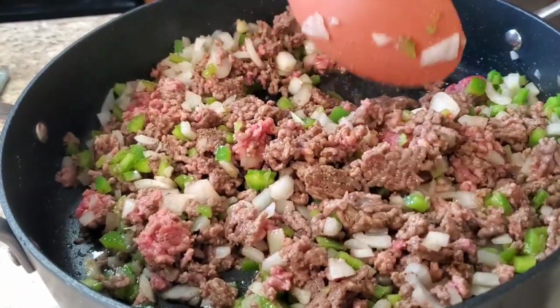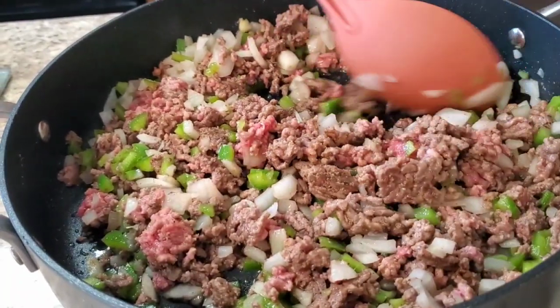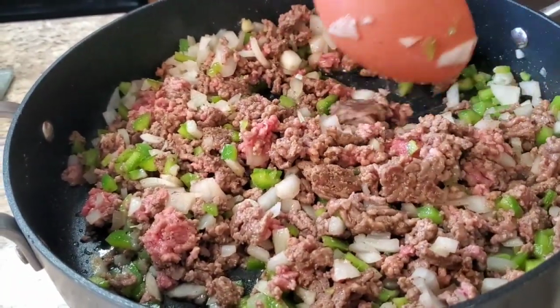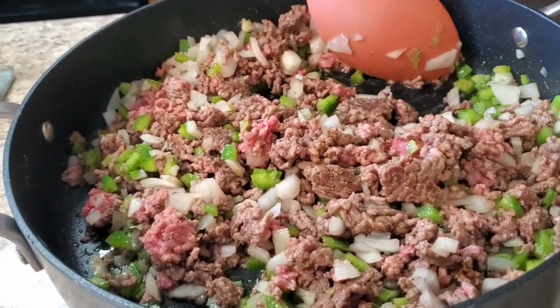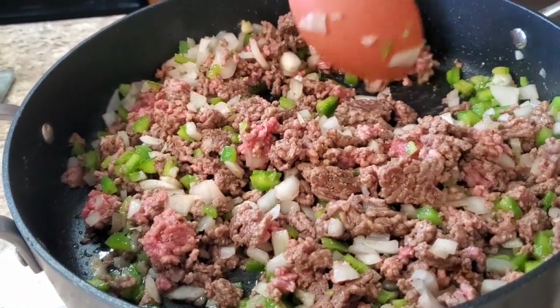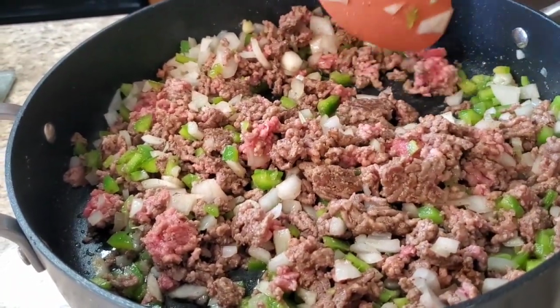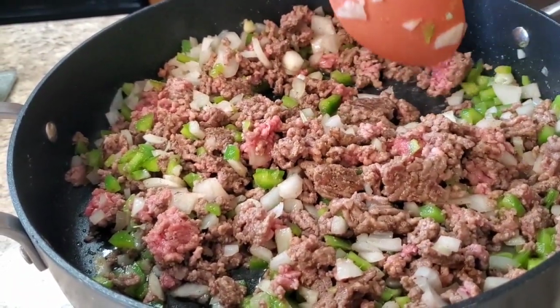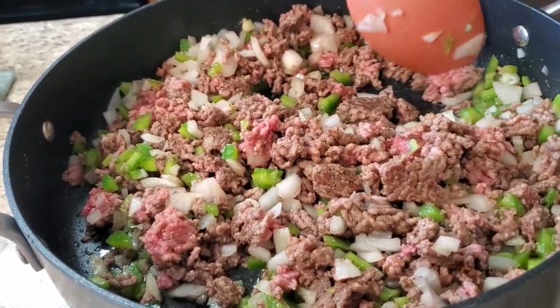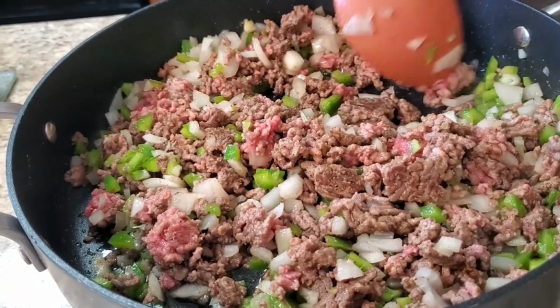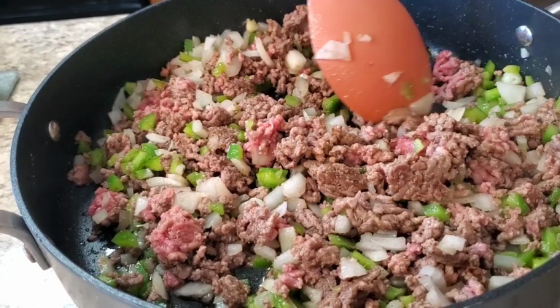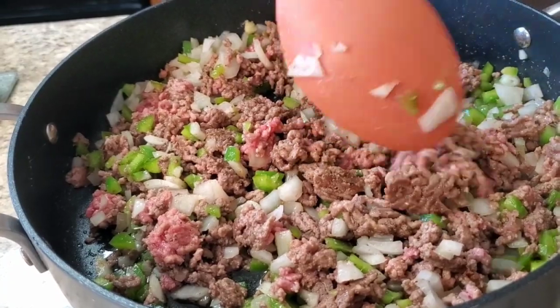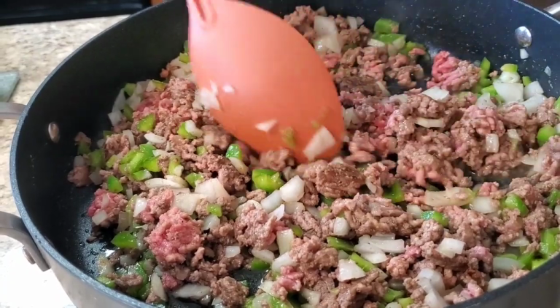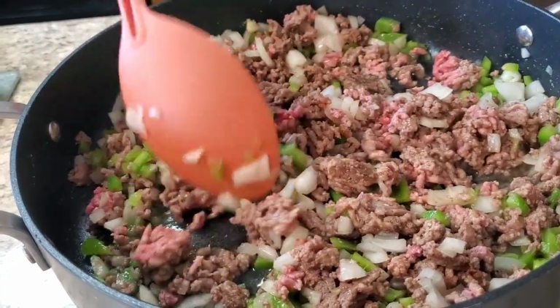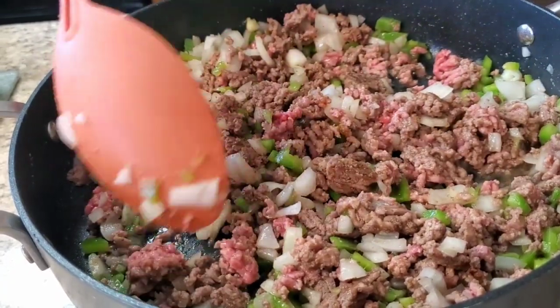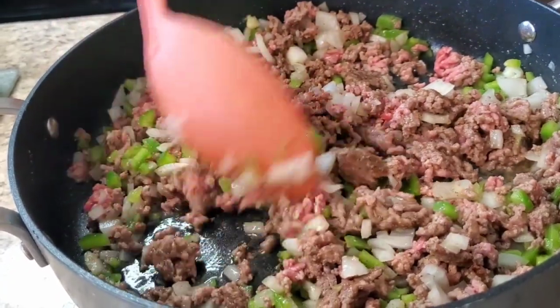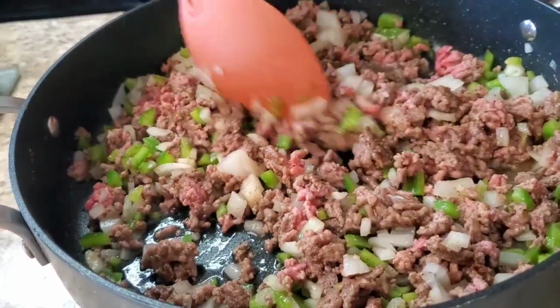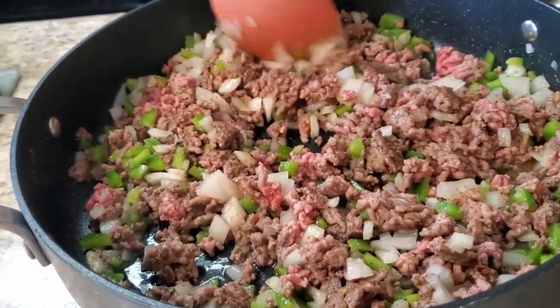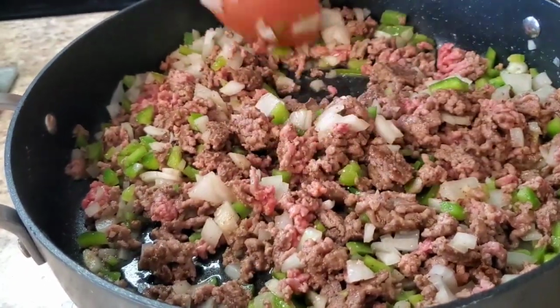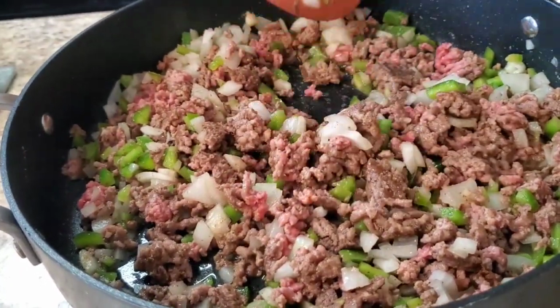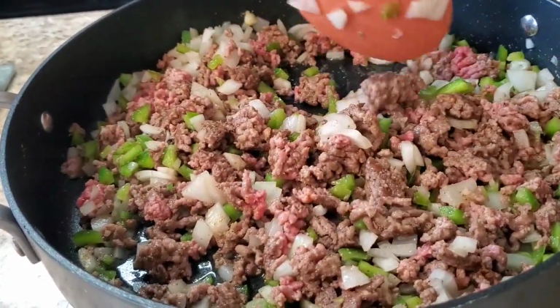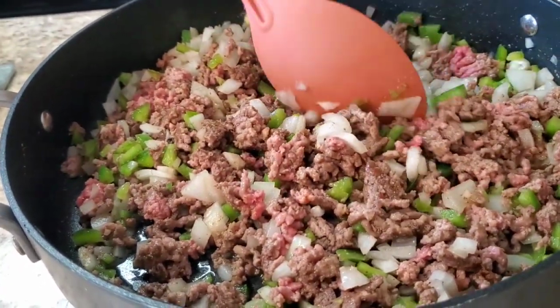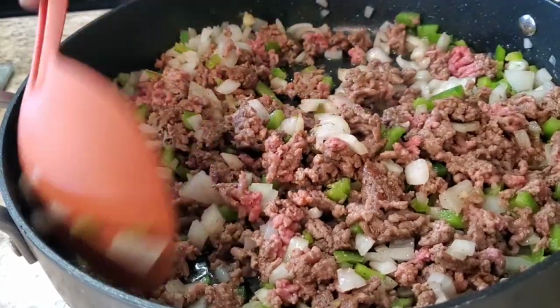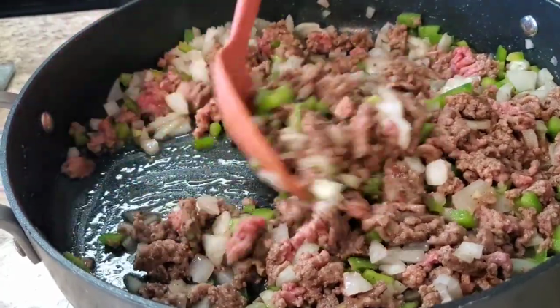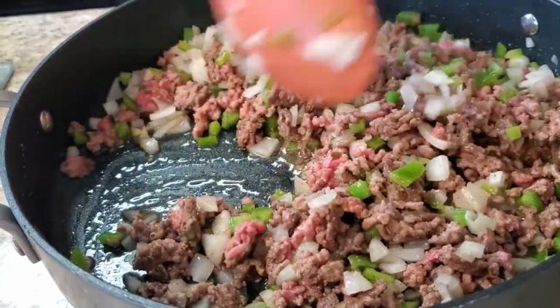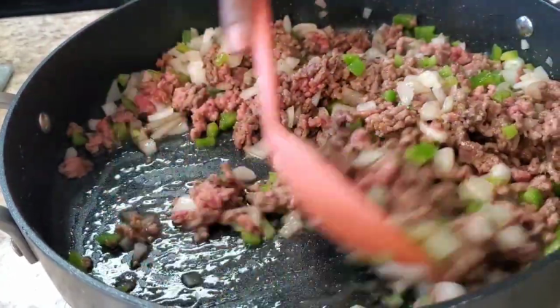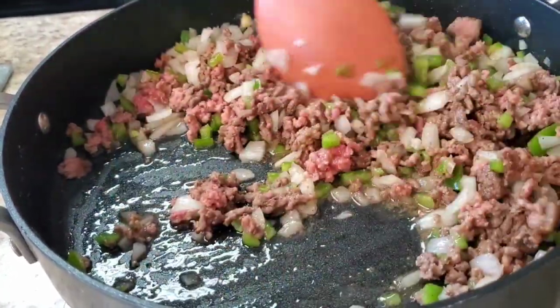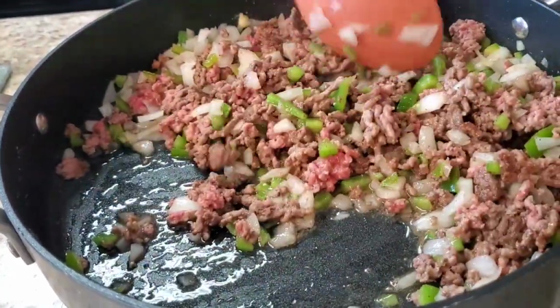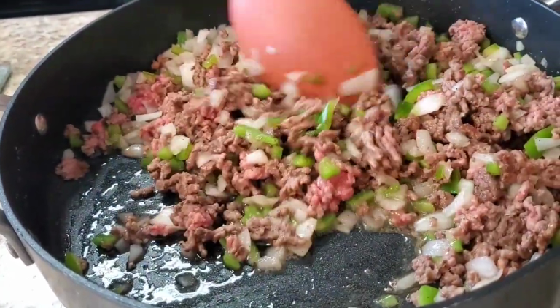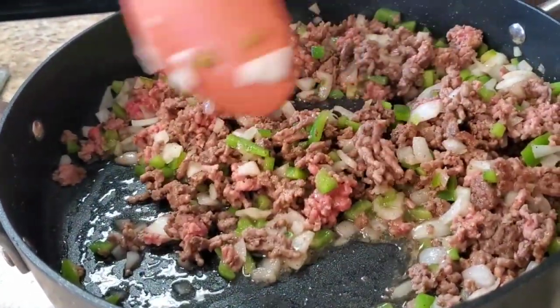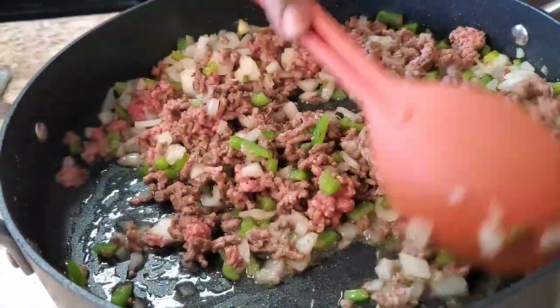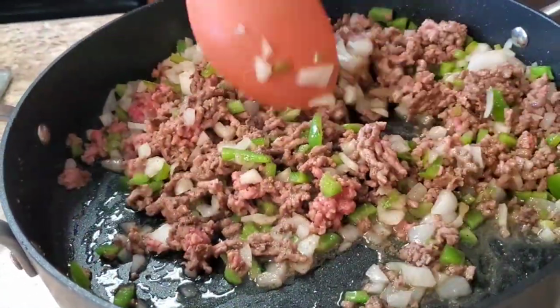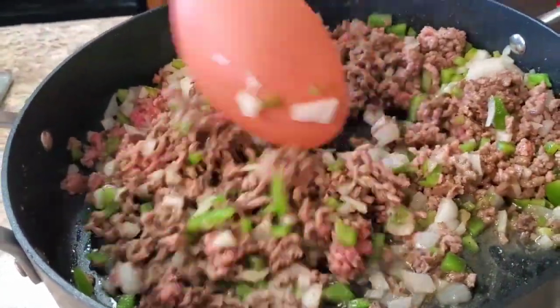I'm gonna continue to let this meat get brown. I'm gonna let it get brown and I'm gonna drain the grease off of it, and I'll be back.